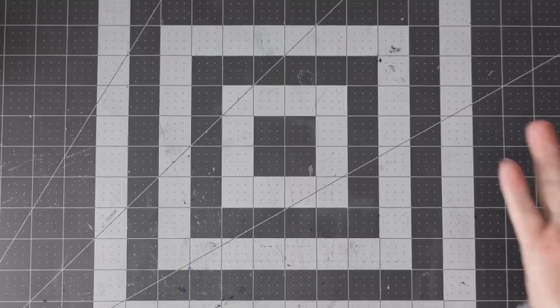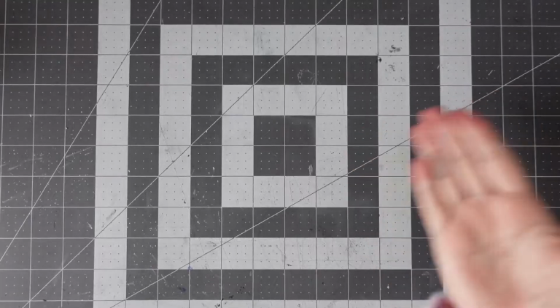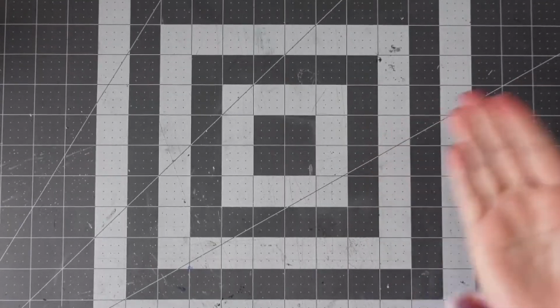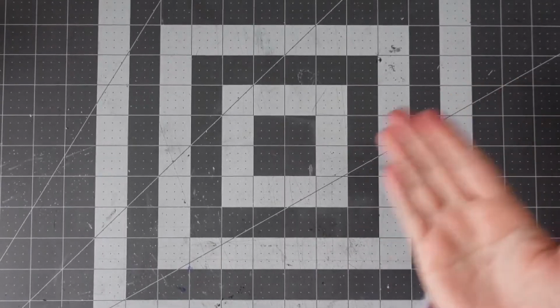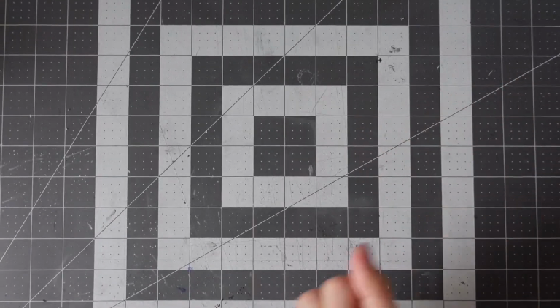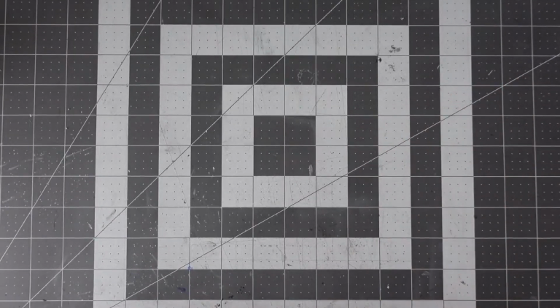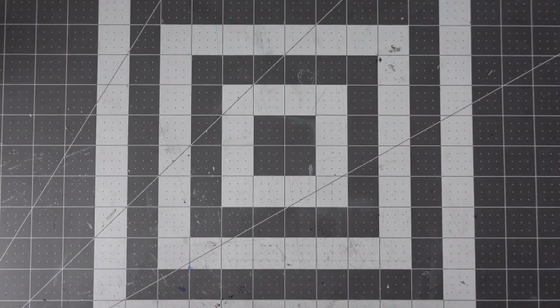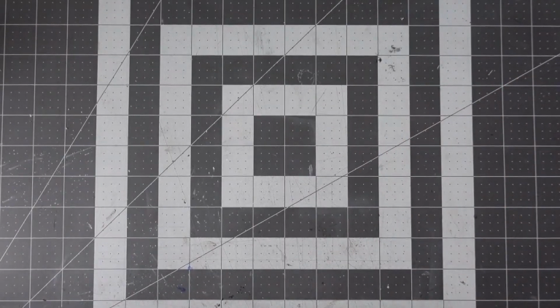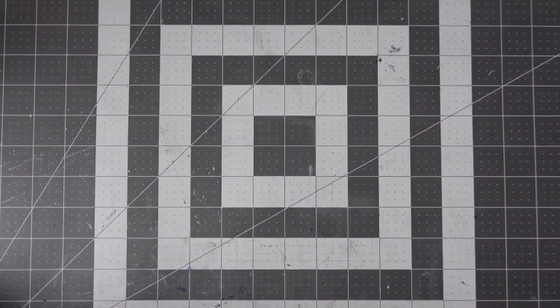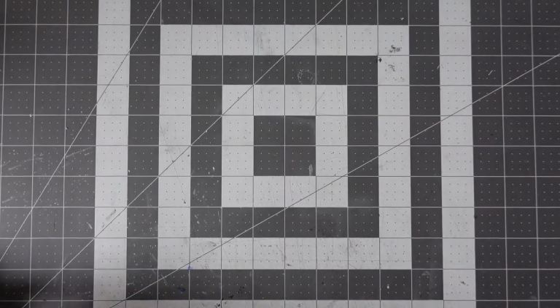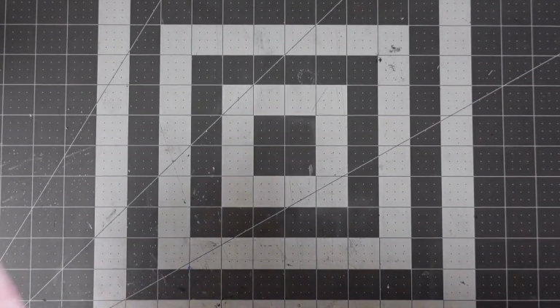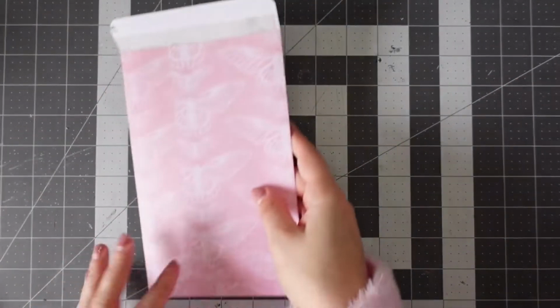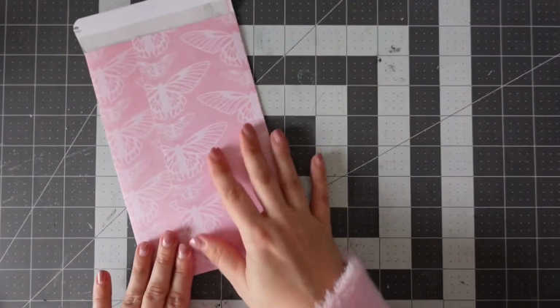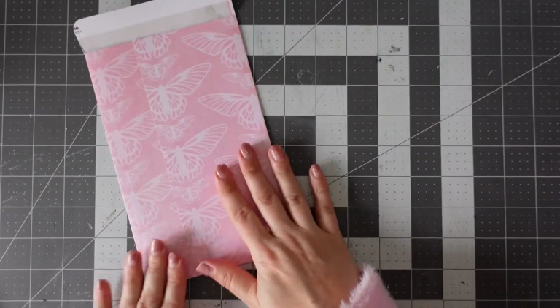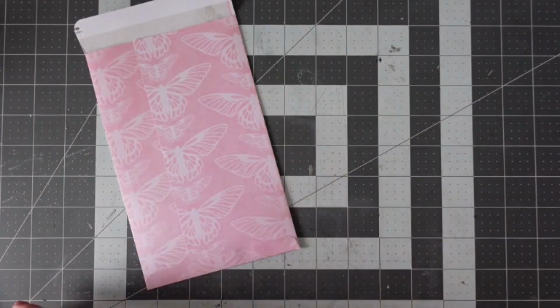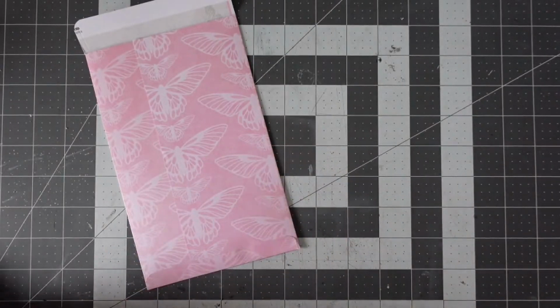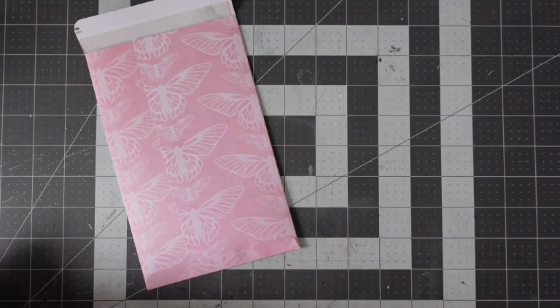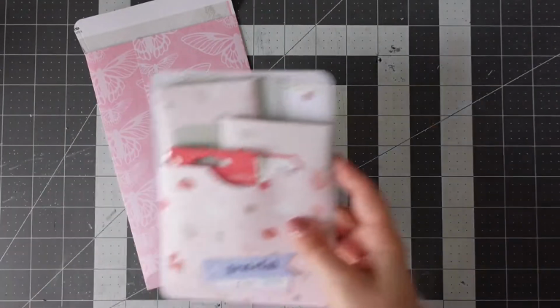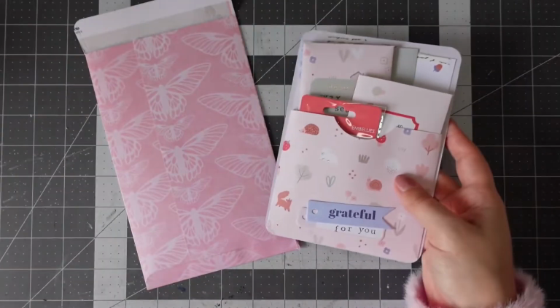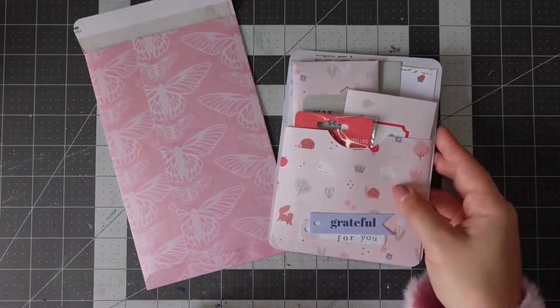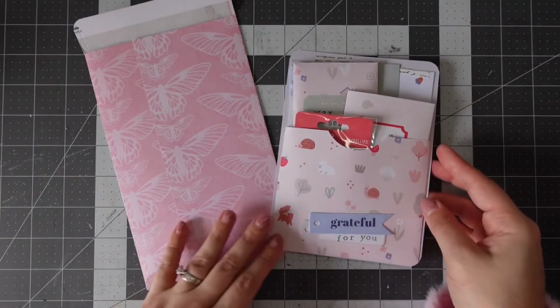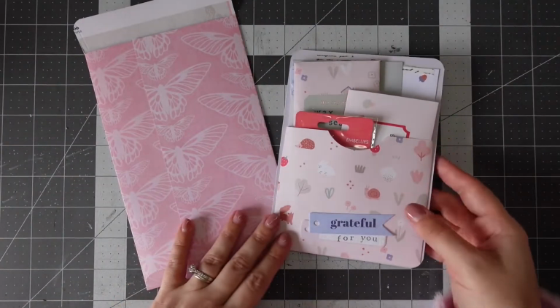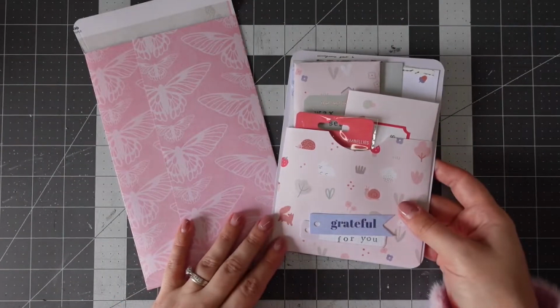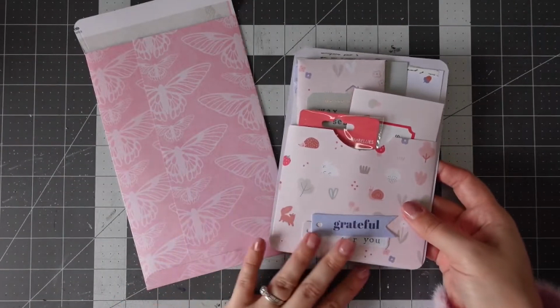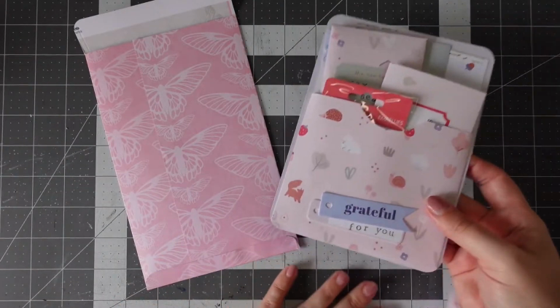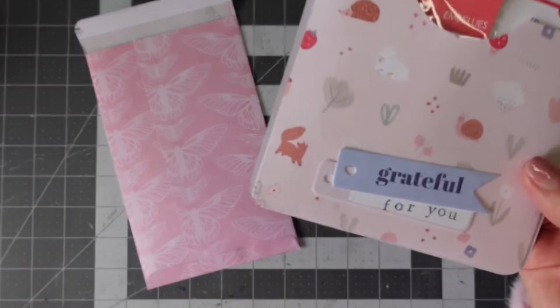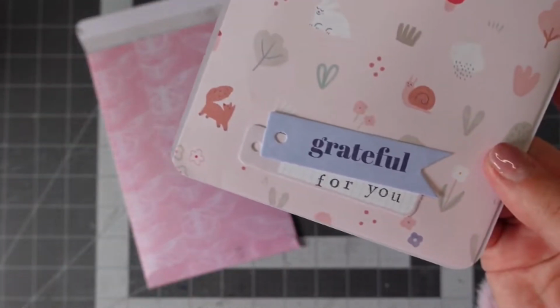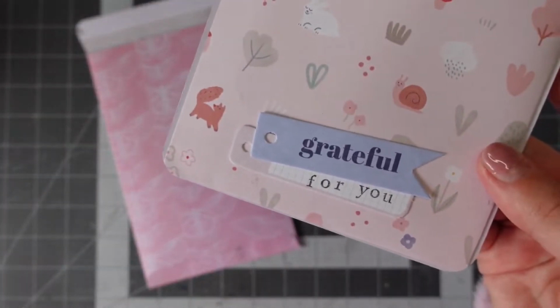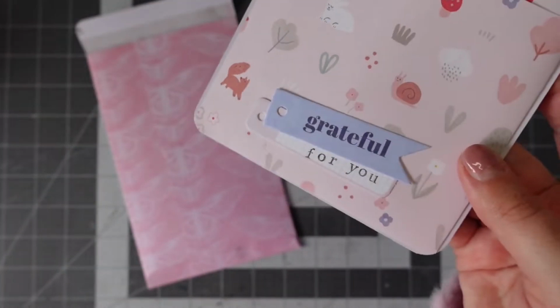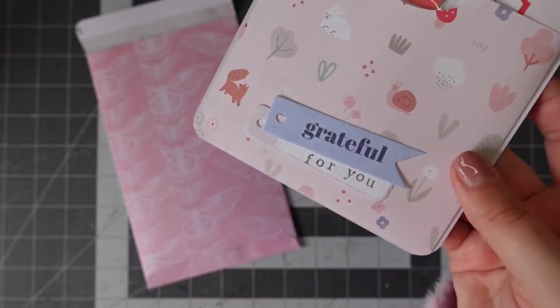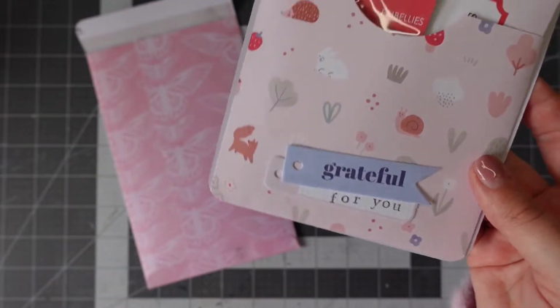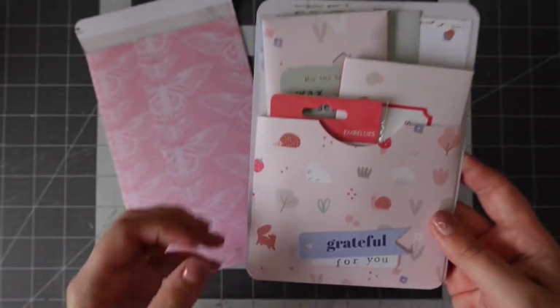Hey everyone, it's Beck here from 'Hello My Name is Beck.' I'm popping in to do another project share with you today. This is a happy mail that I sent Robin in the USA — it's made from Kiki K products.